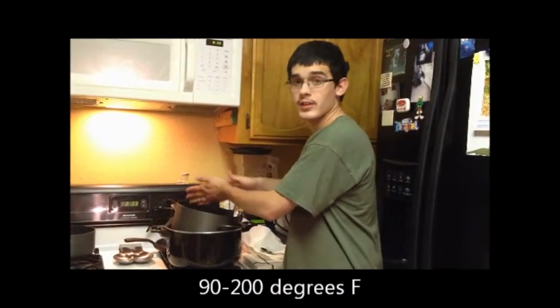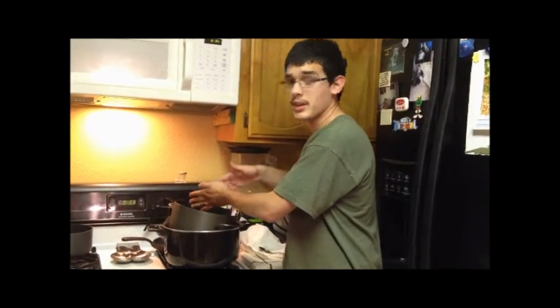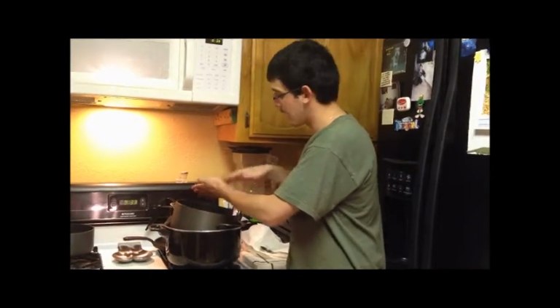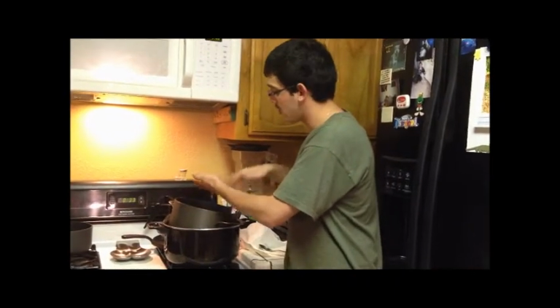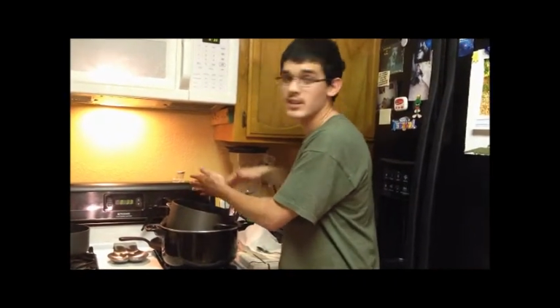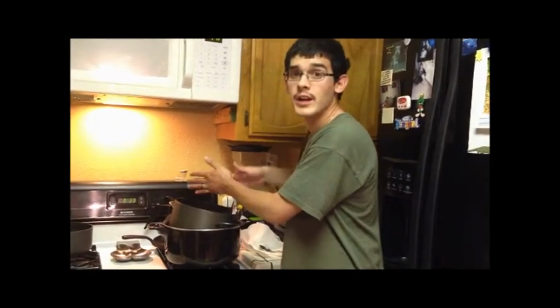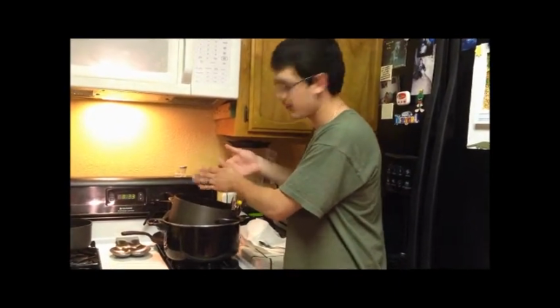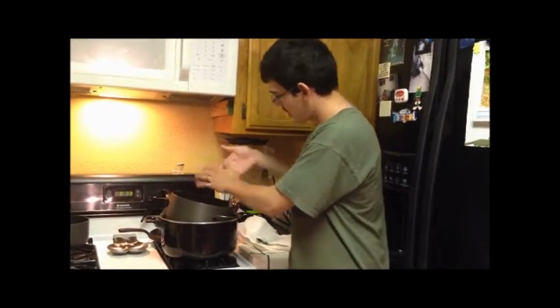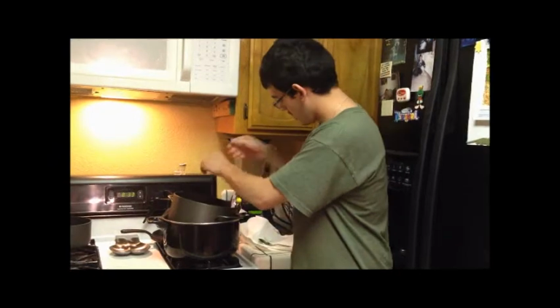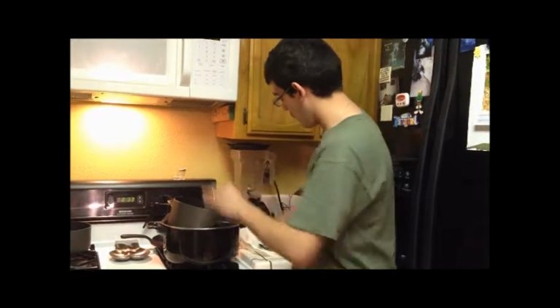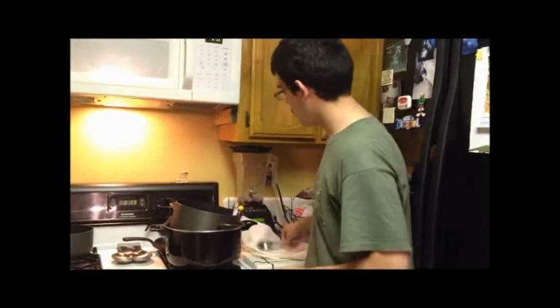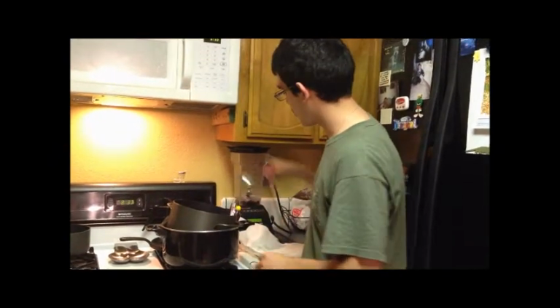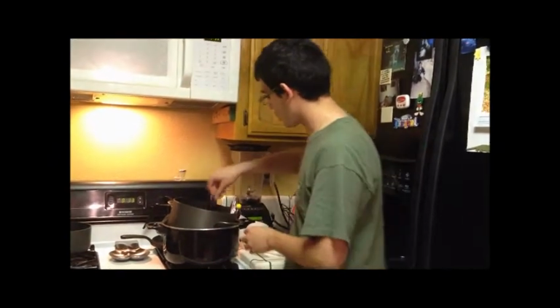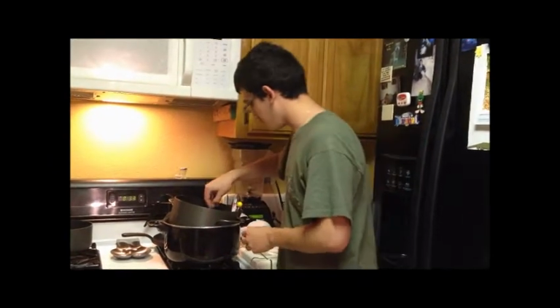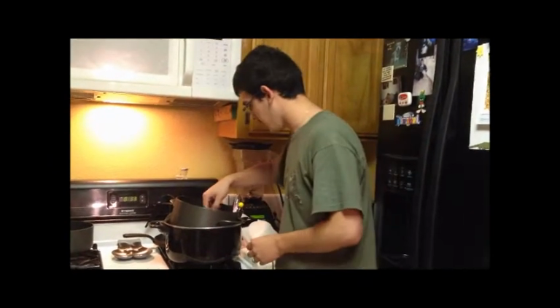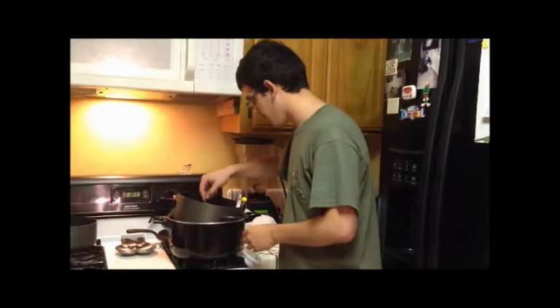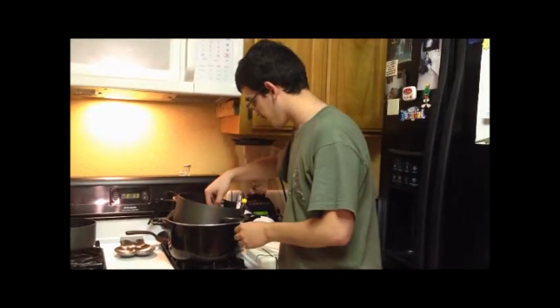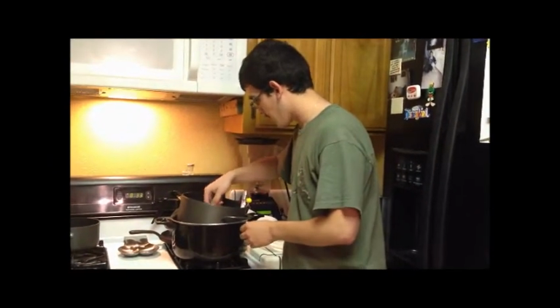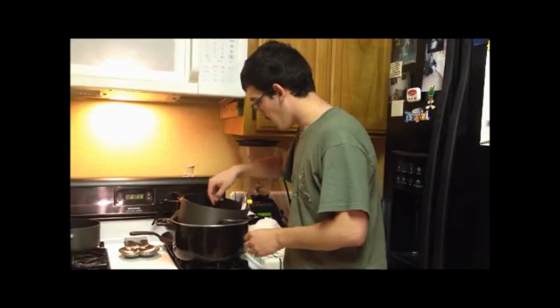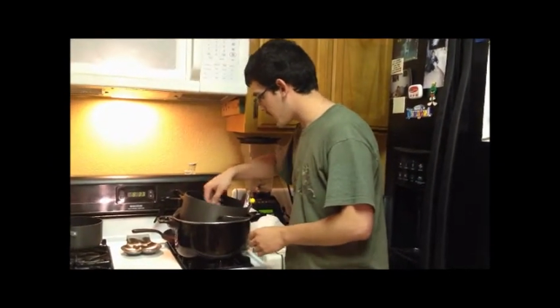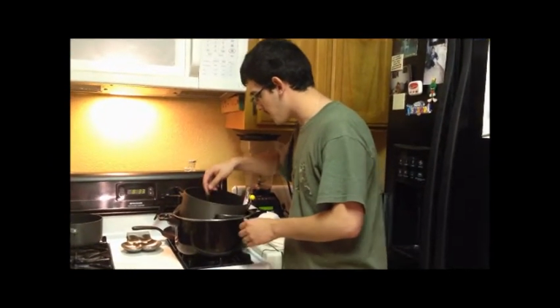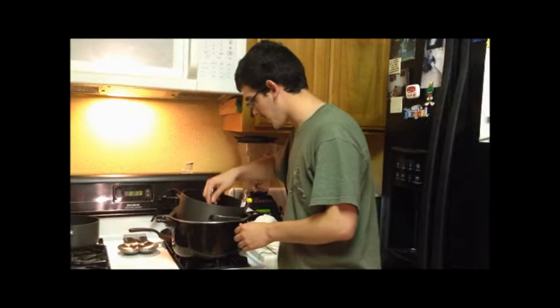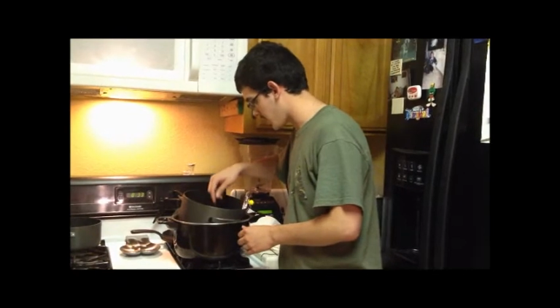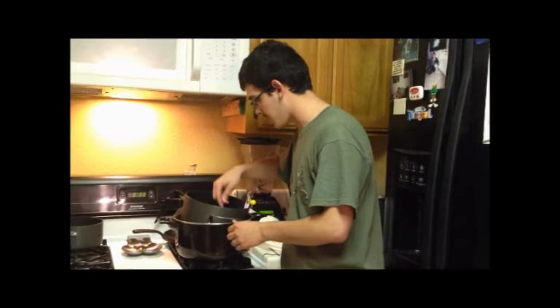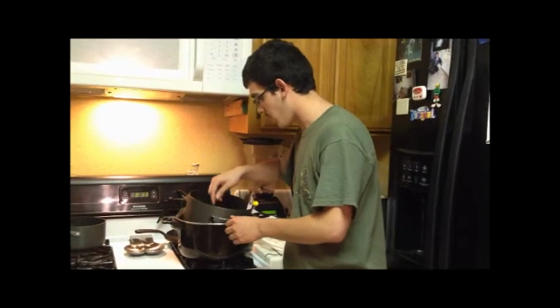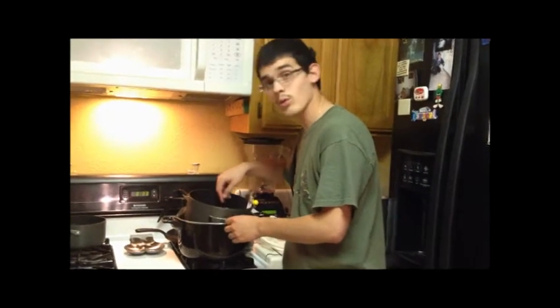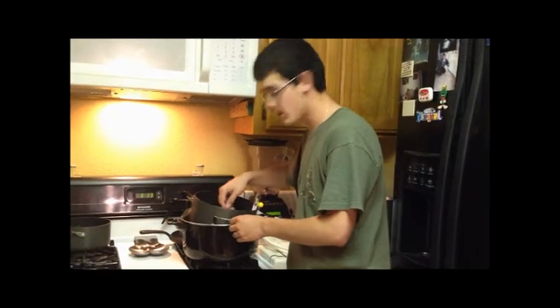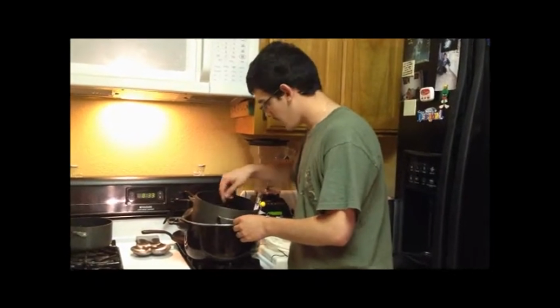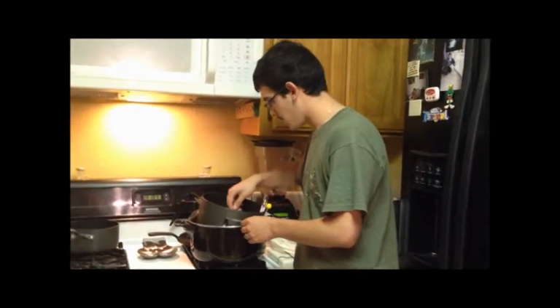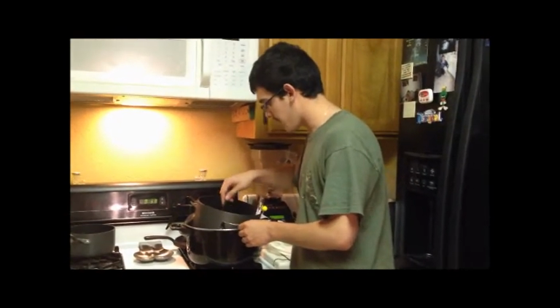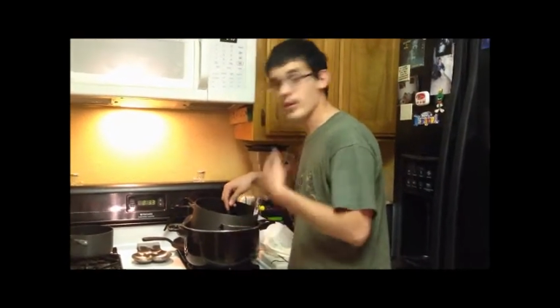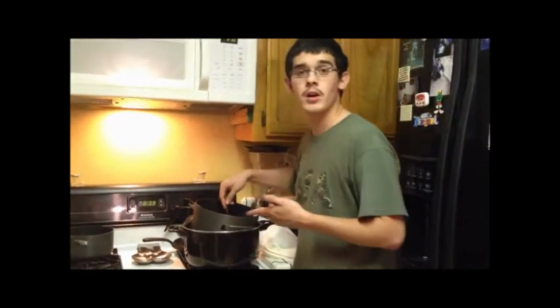Now for this particular candle, the scent is vanilla. And you just stir it gently while watching the temperature, making sure it doesn't get too hot or too cold. And you wait for it to melt.